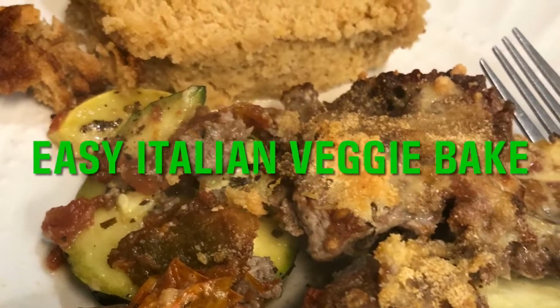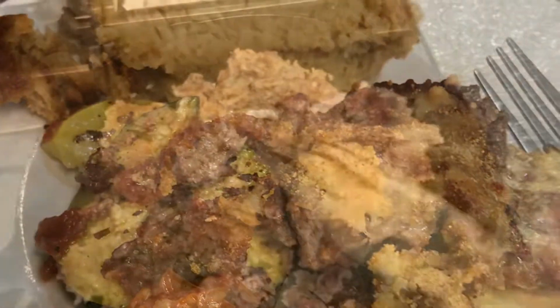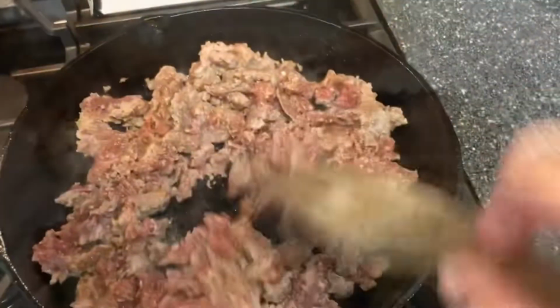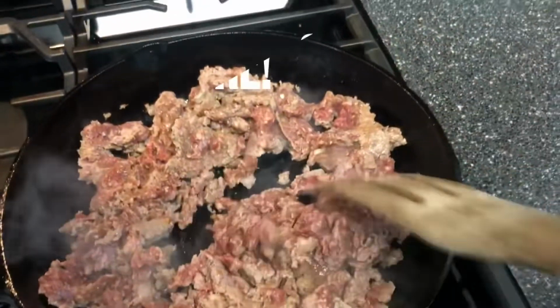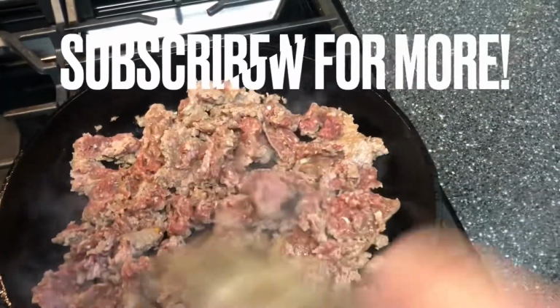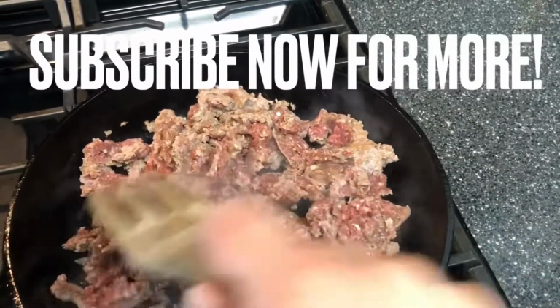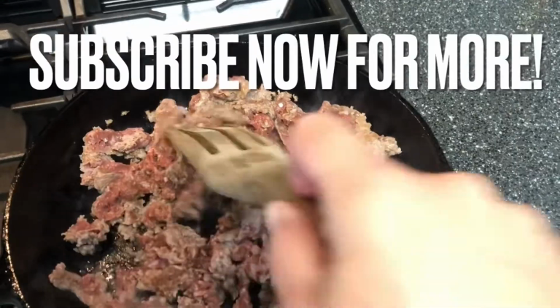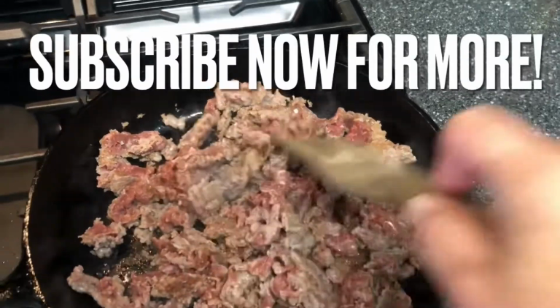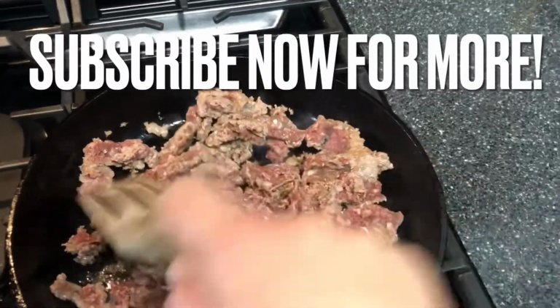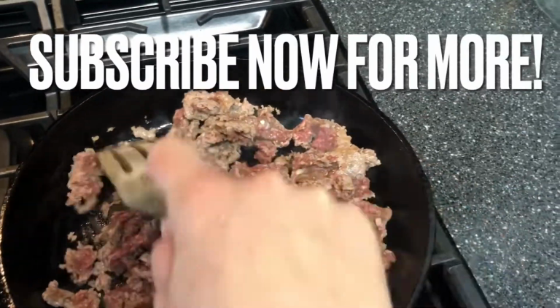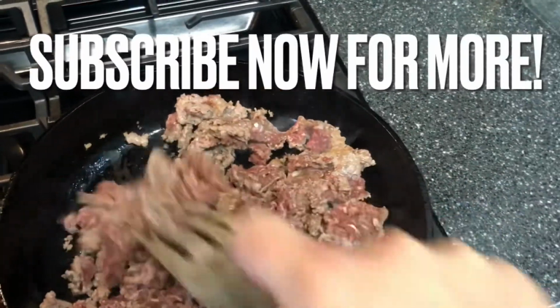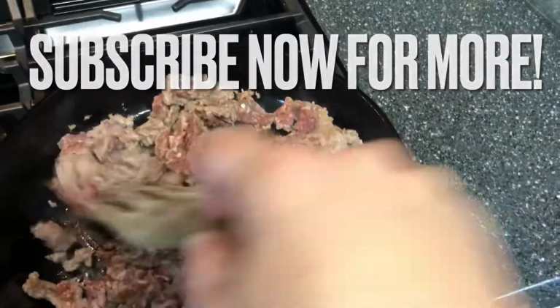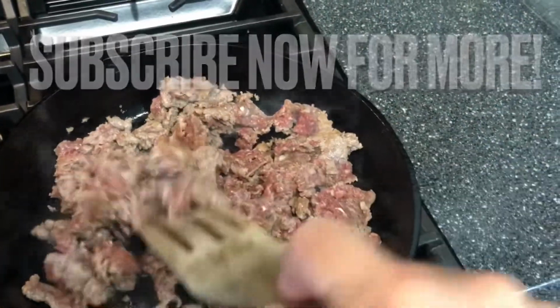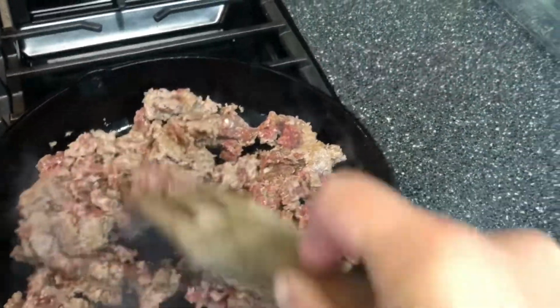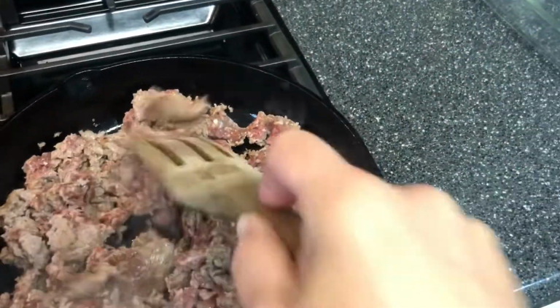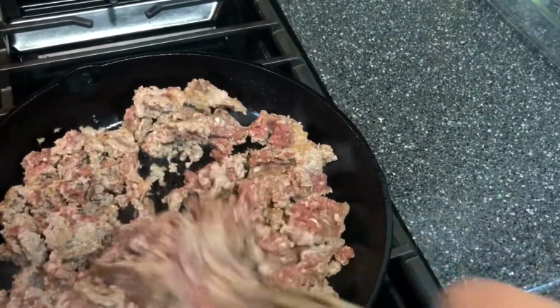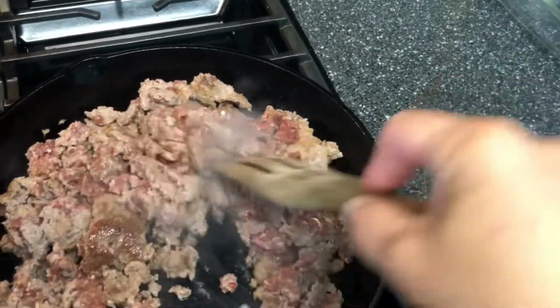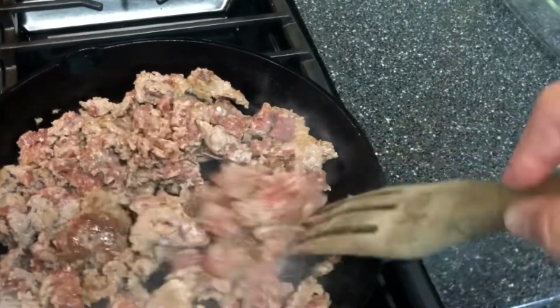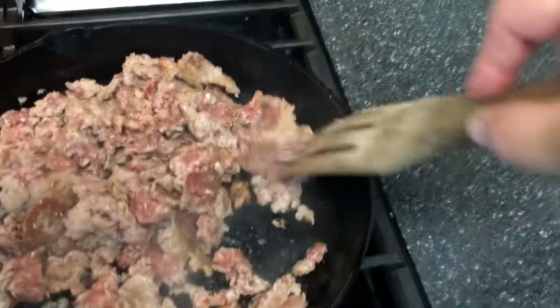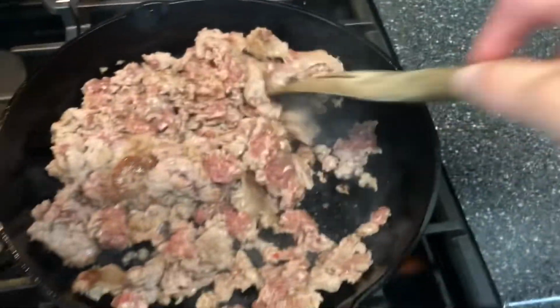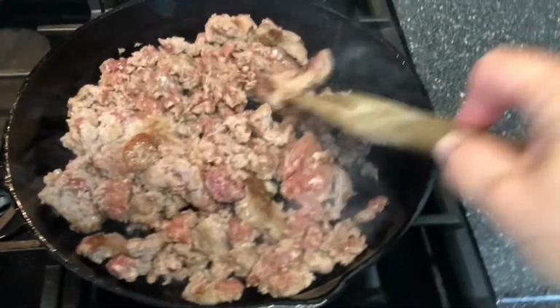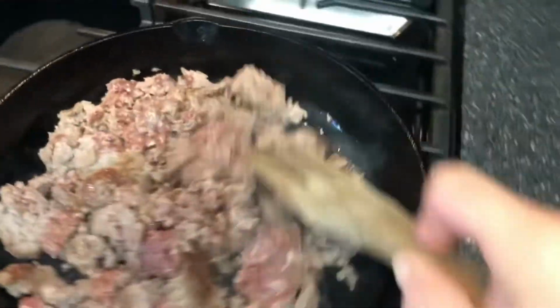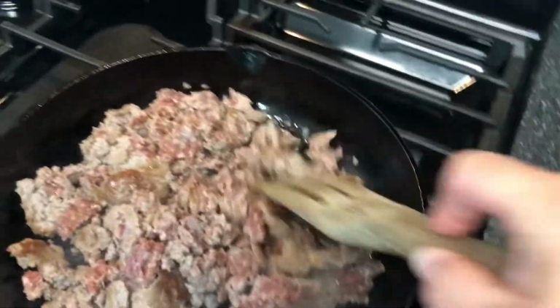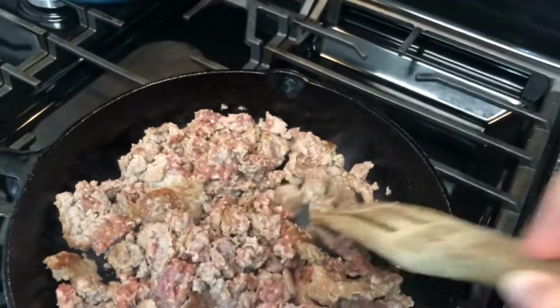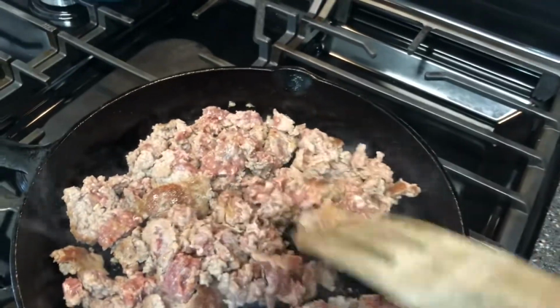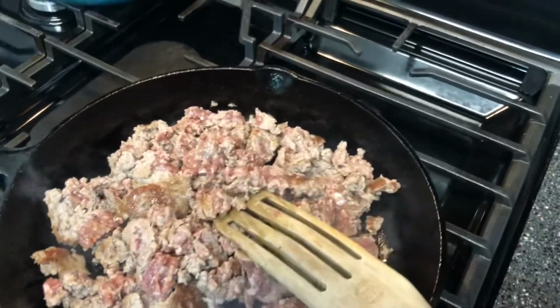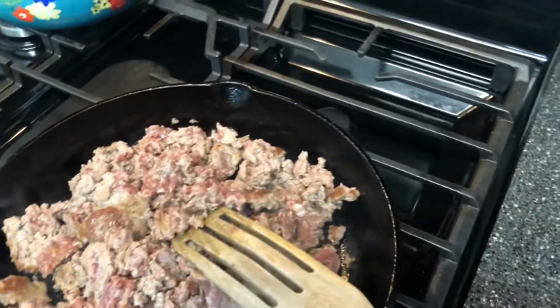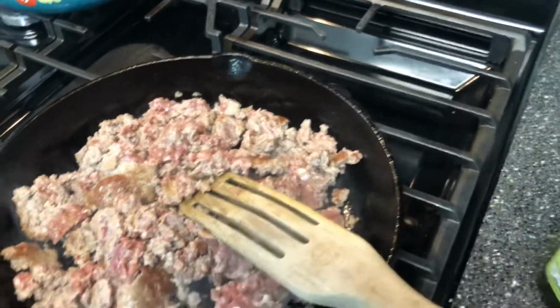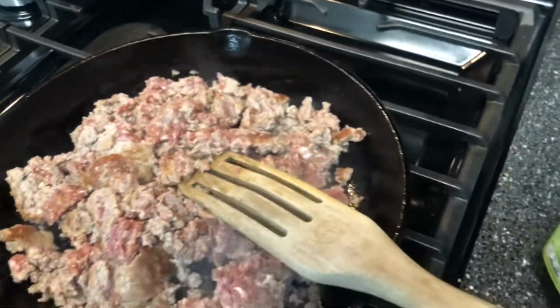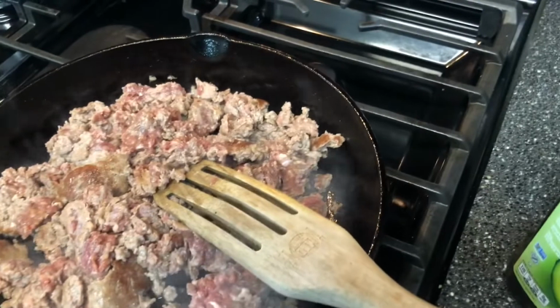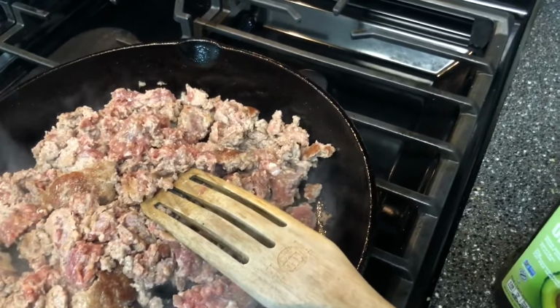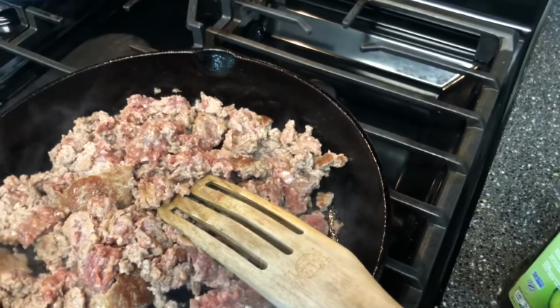Hey y'all, Donna here at Hazel Bell Farm — back in the kitchen, such is homestead life. I need a quick and easy dinner tonight, so I'm going with an Italian-influenced bake, starting with some ground venison sausage.